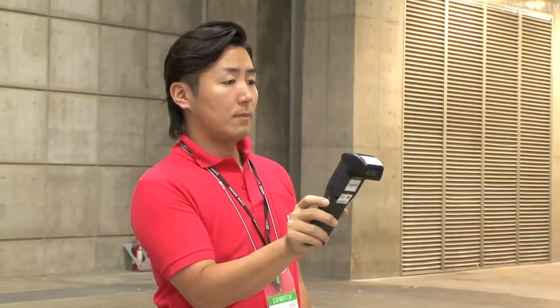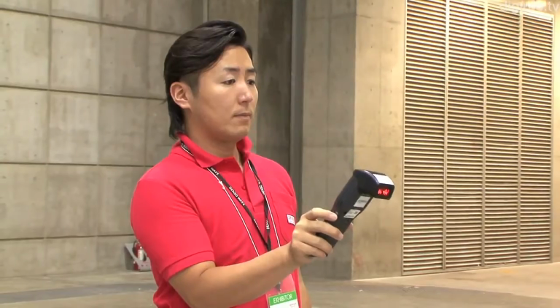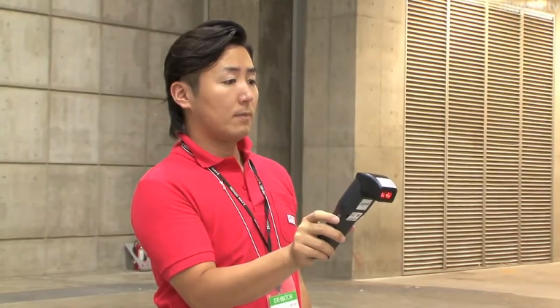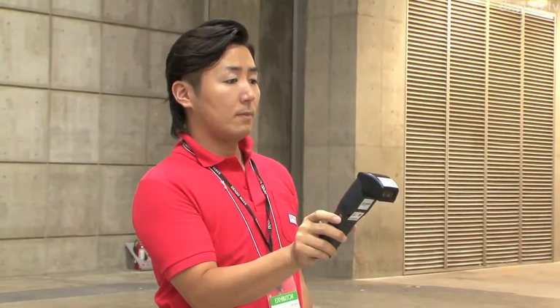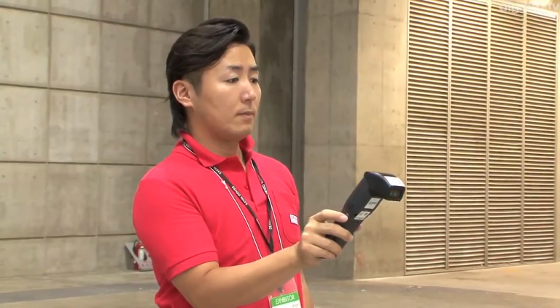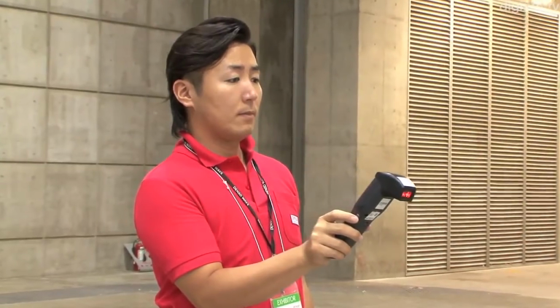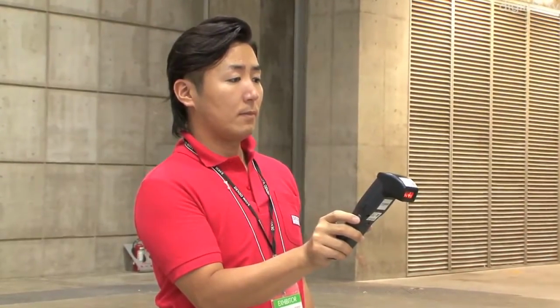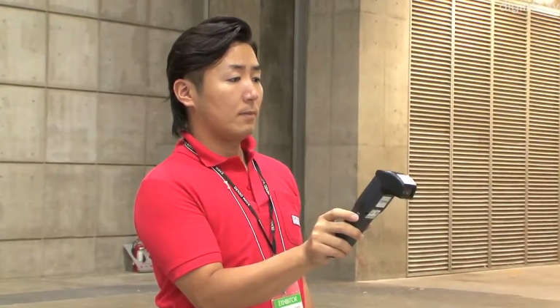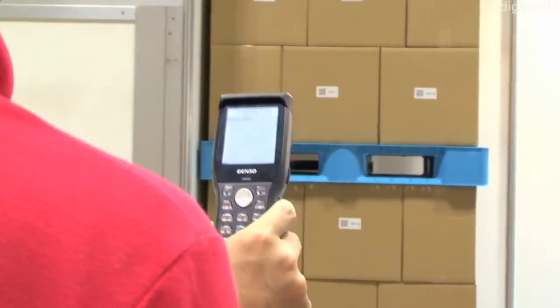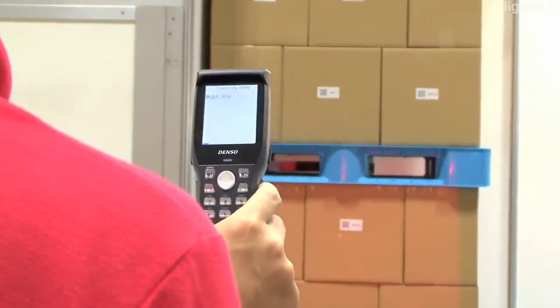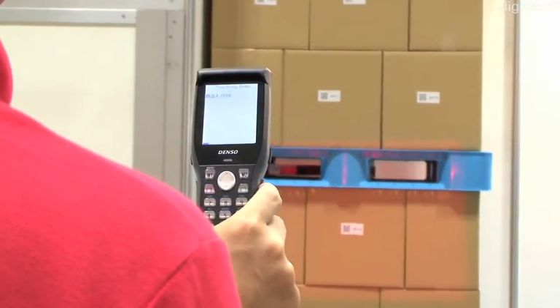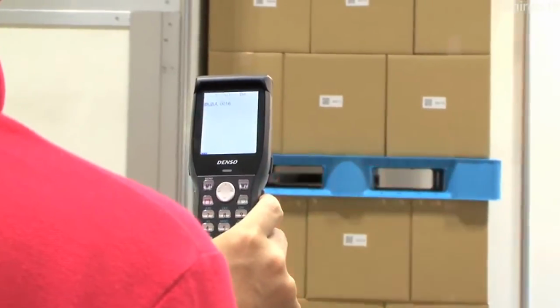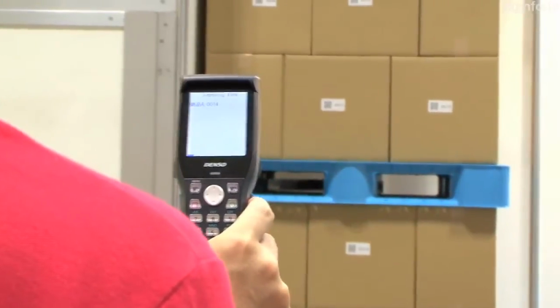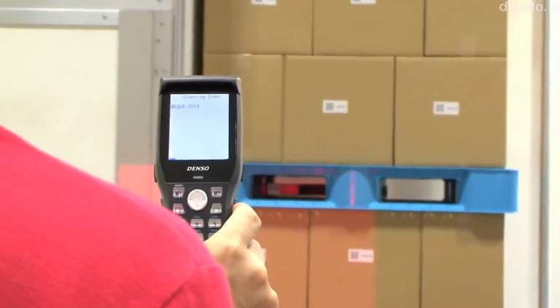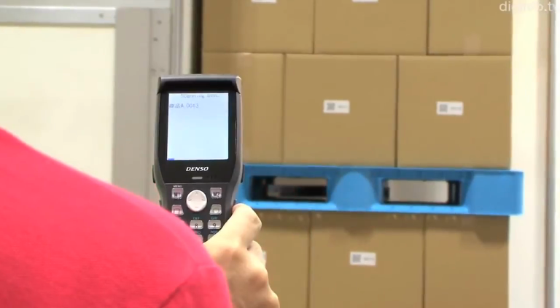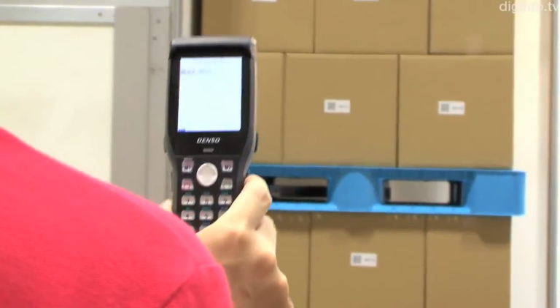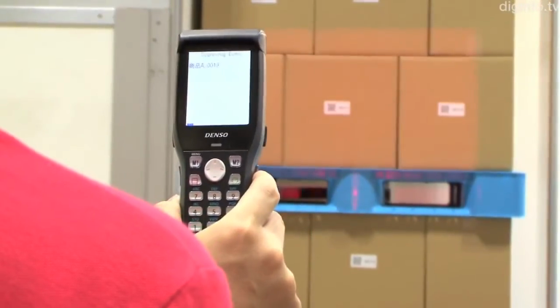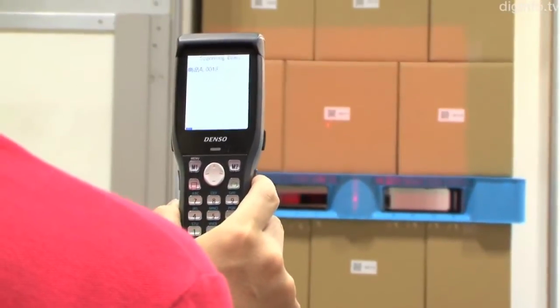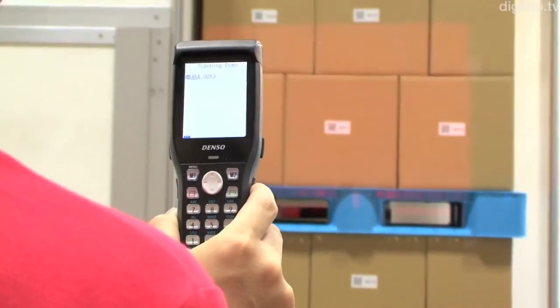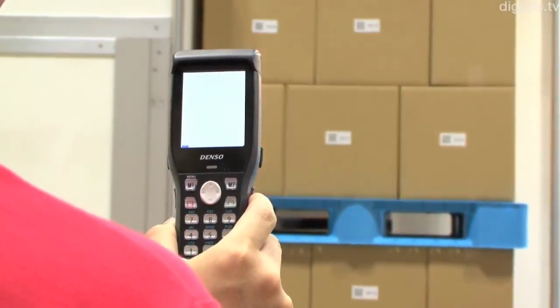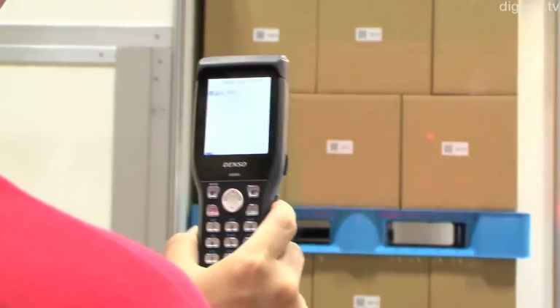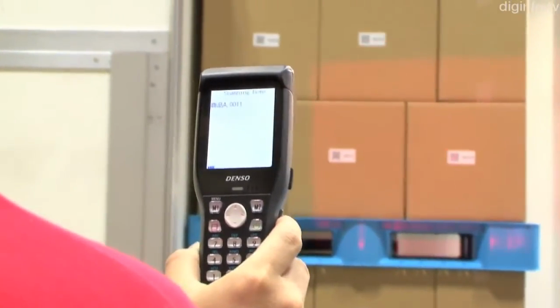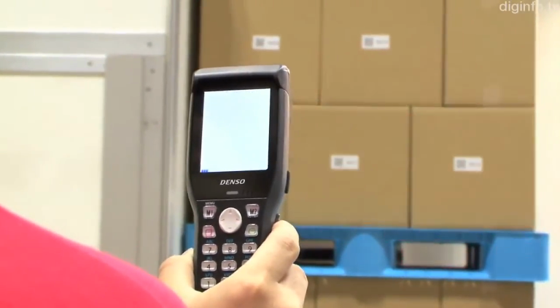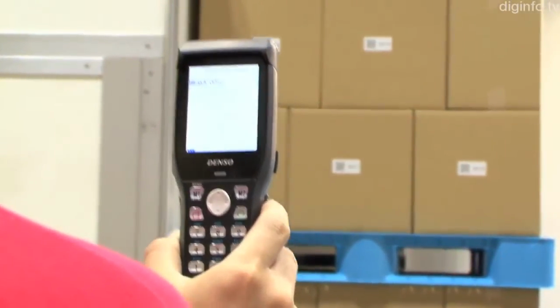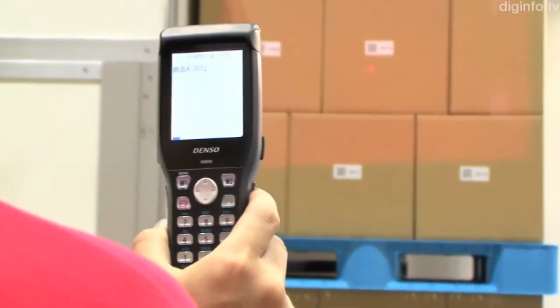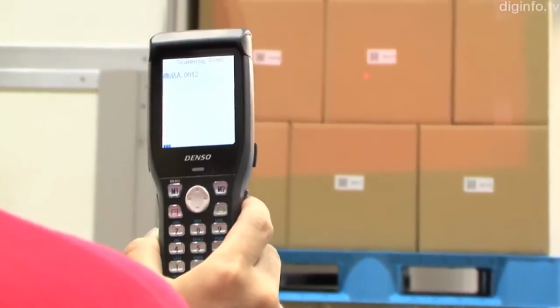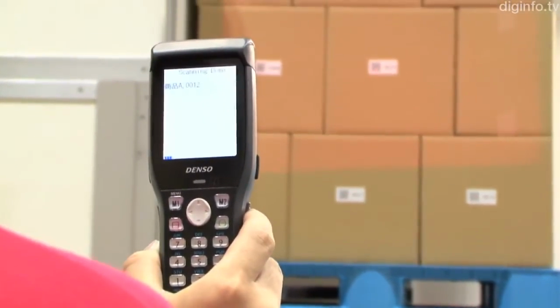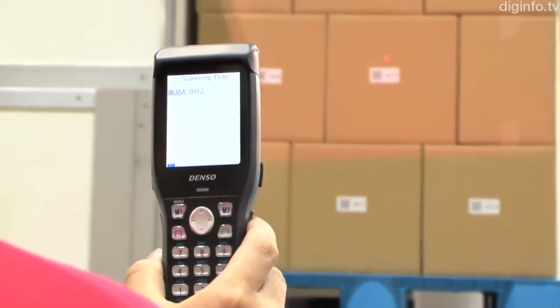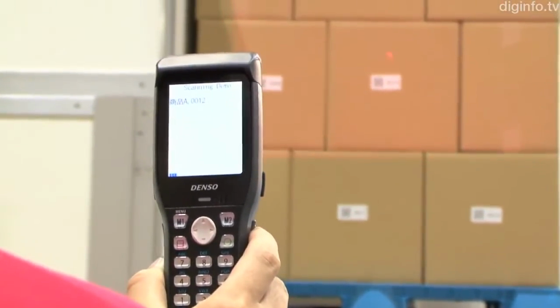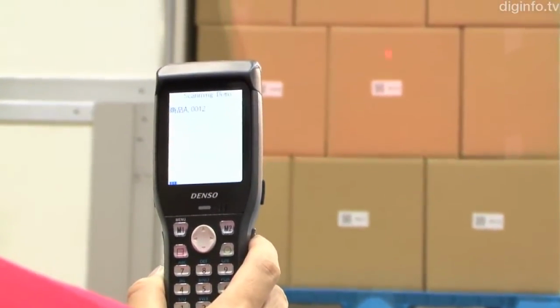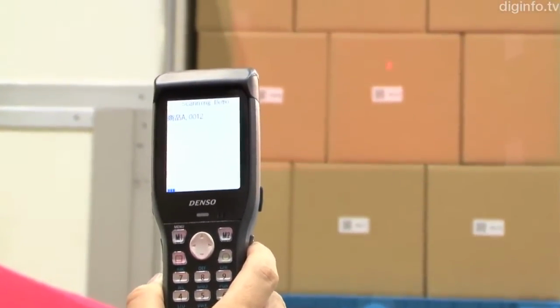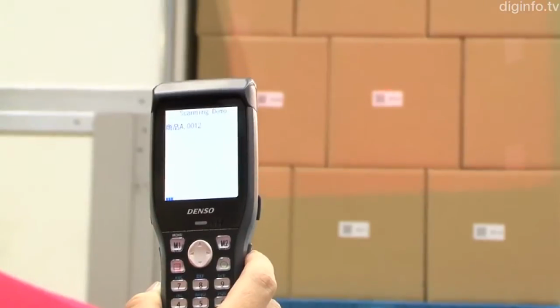When a code at a distance is read, the scanning direction is shown by a red LED. This makes locations easy to understand so work can be done efficiently.